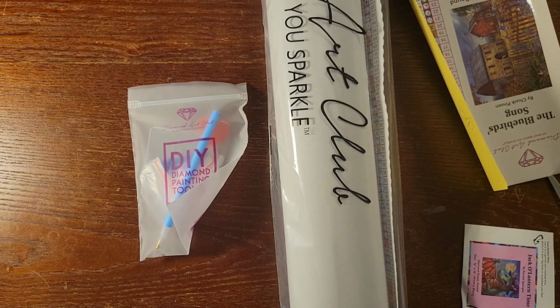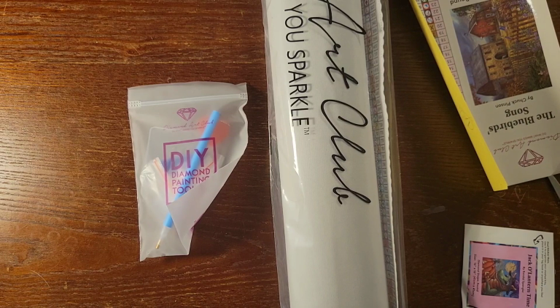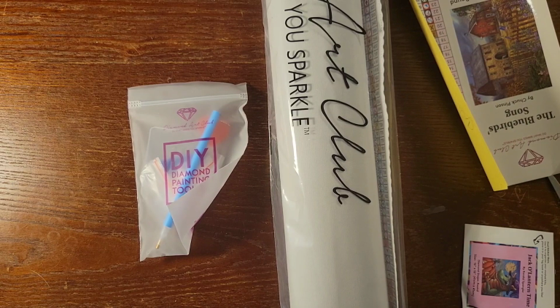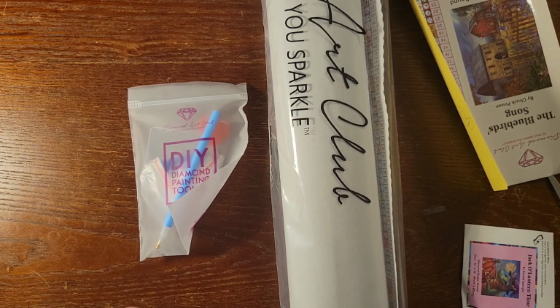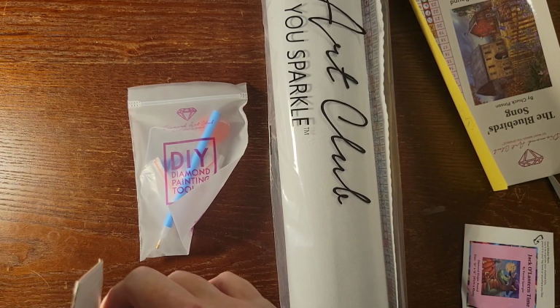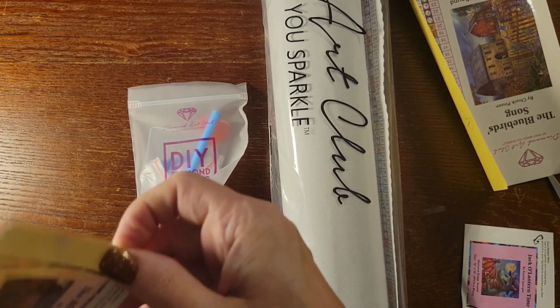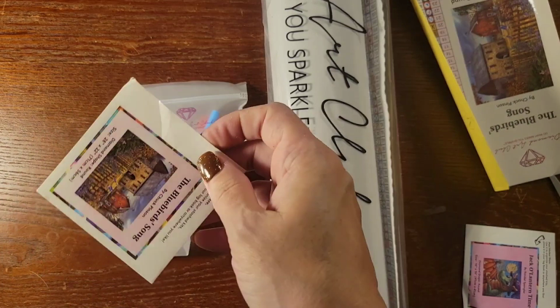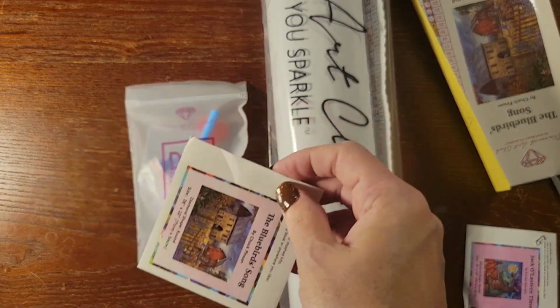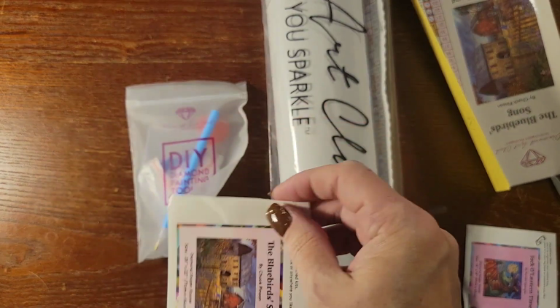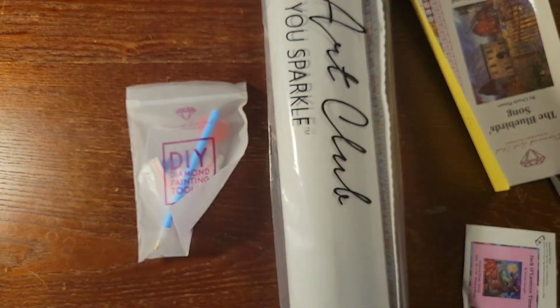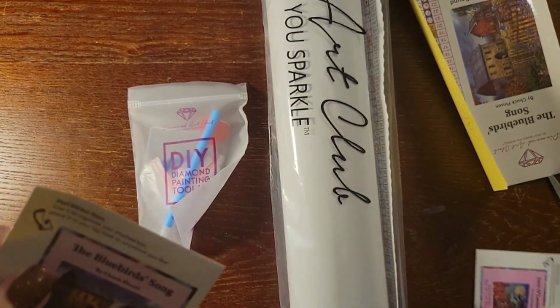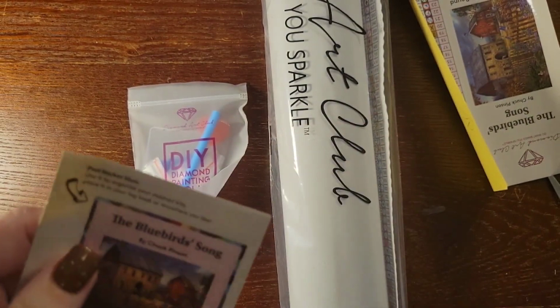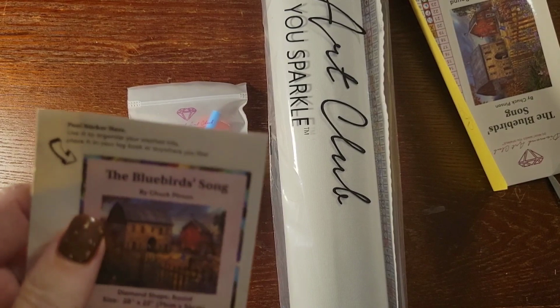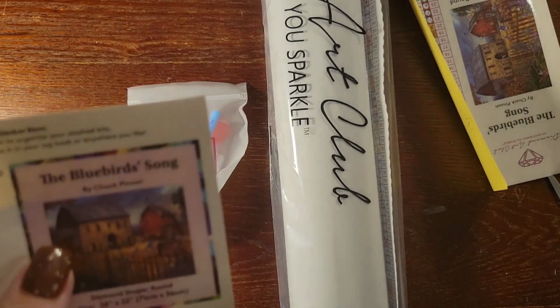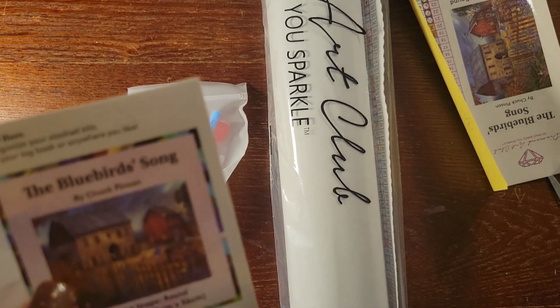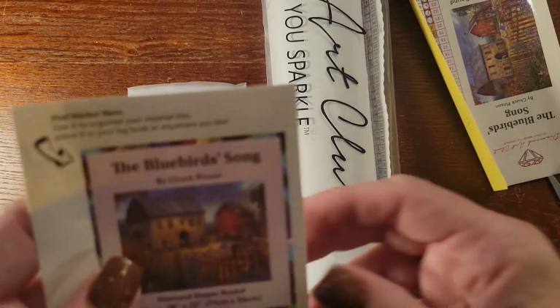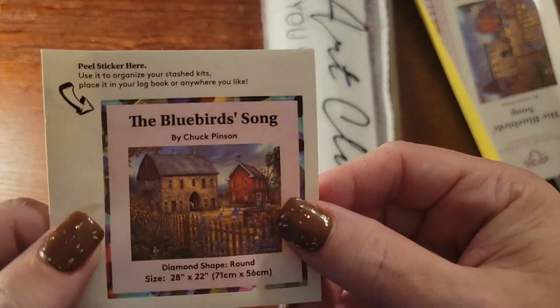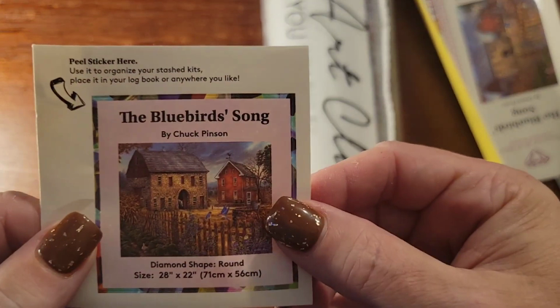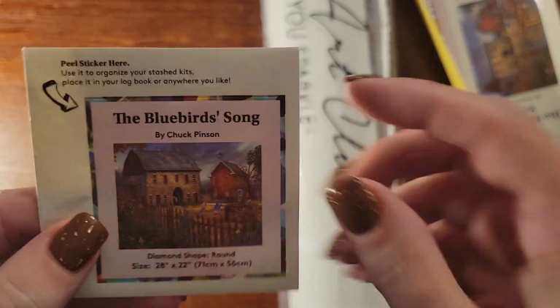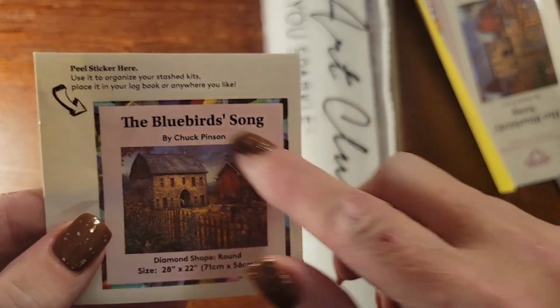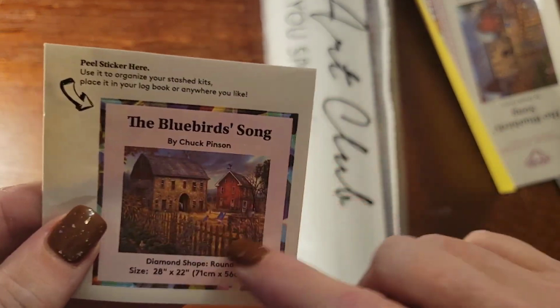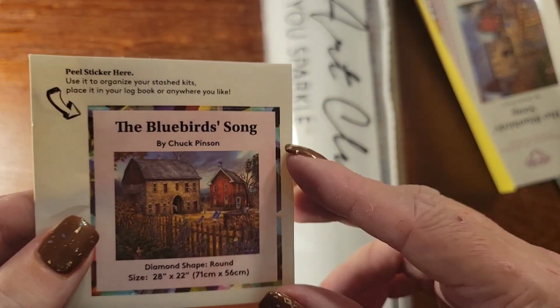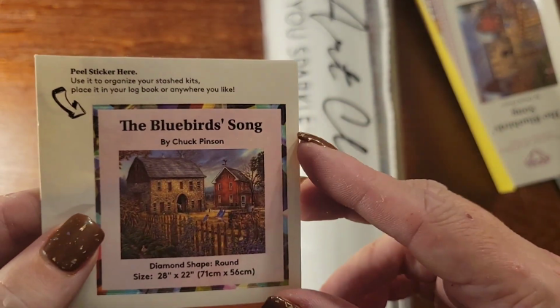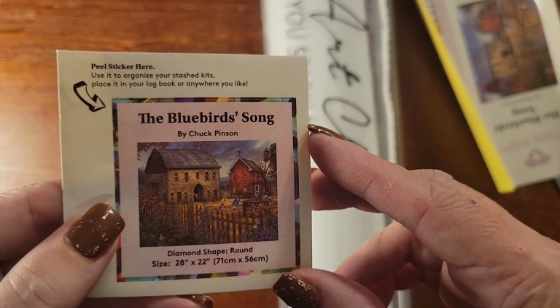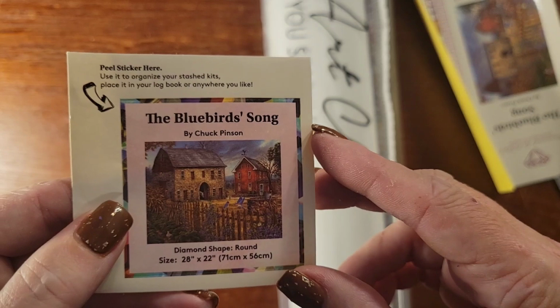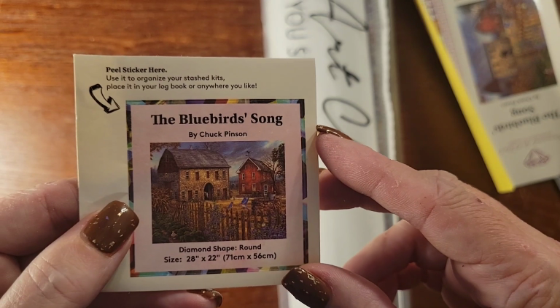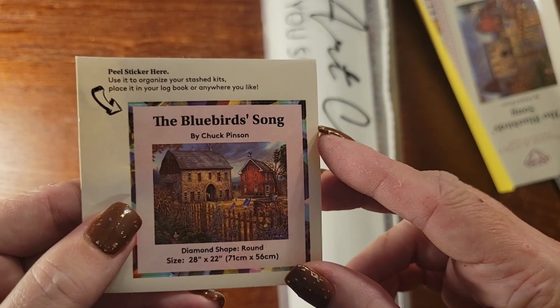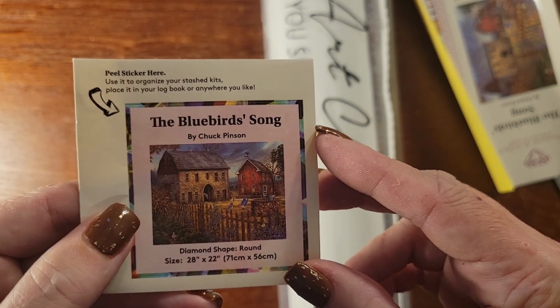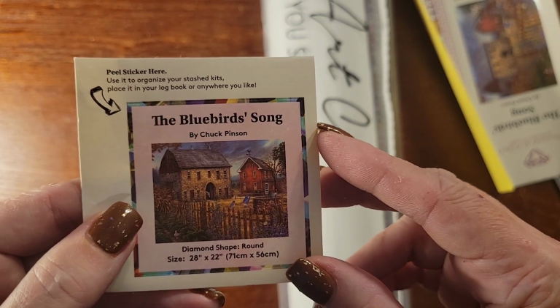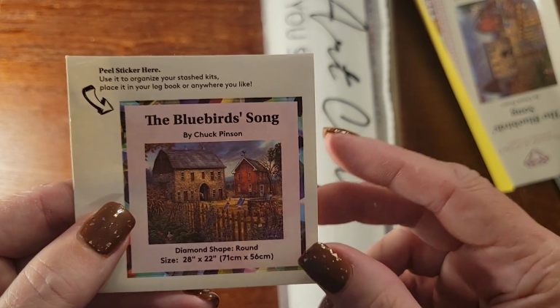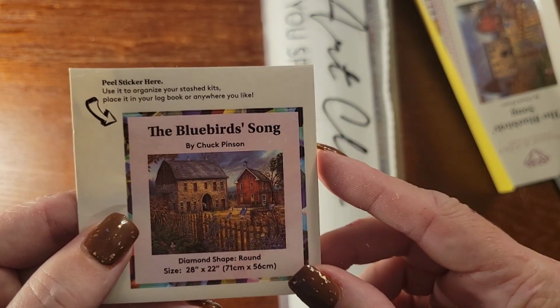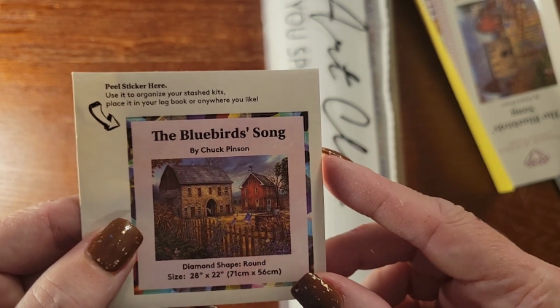There's something else in here — there it is. Remove this — this is the small picture you can put in your log book or on the side of the box when you store it, so you can see what it is without having to pull it out.